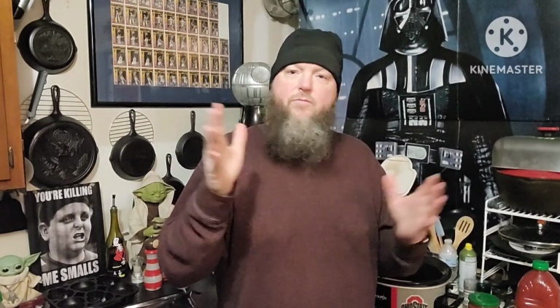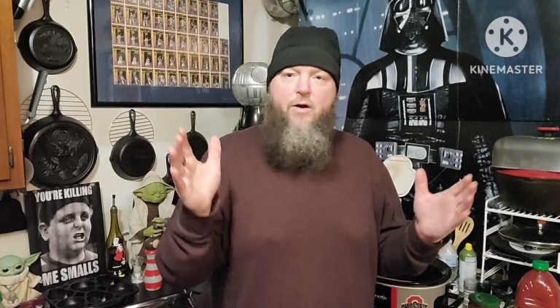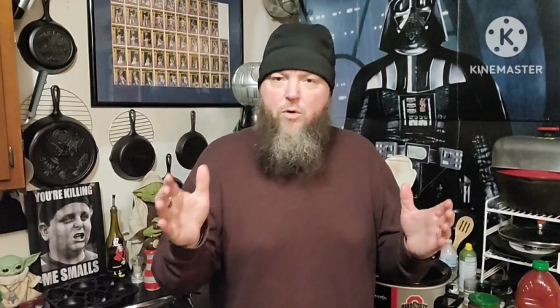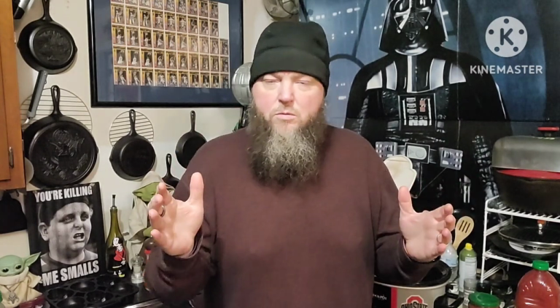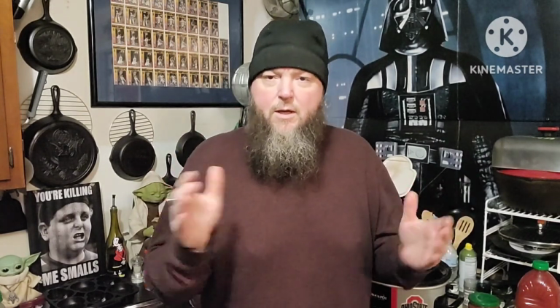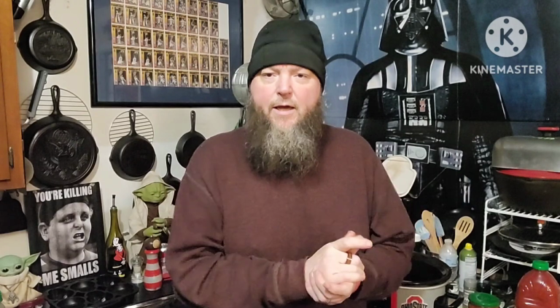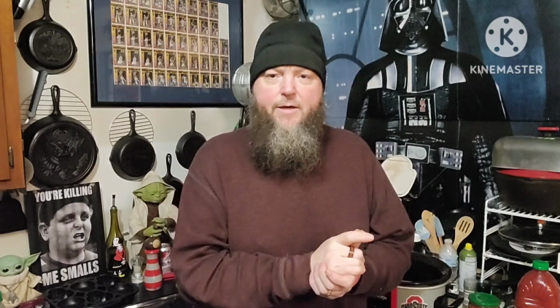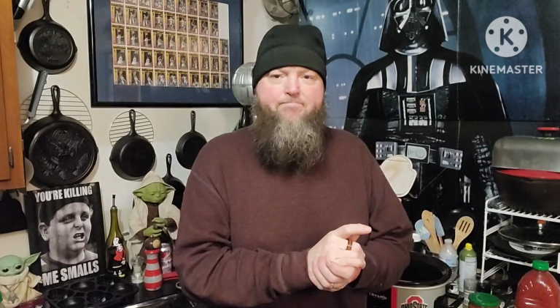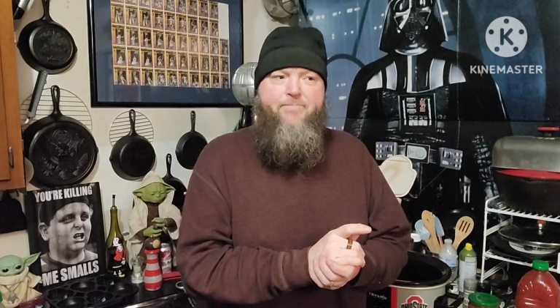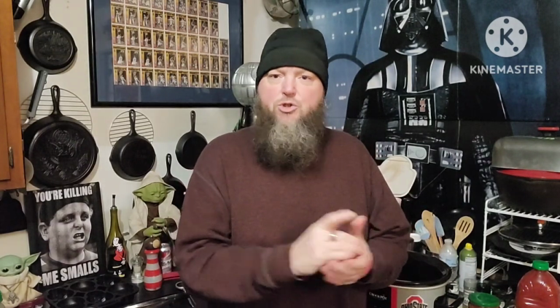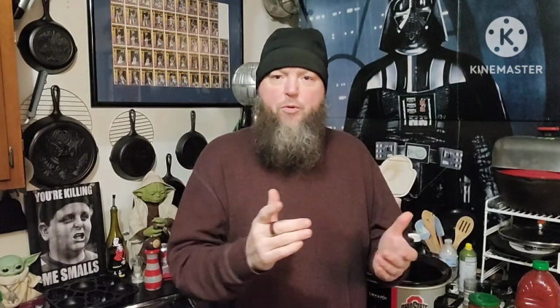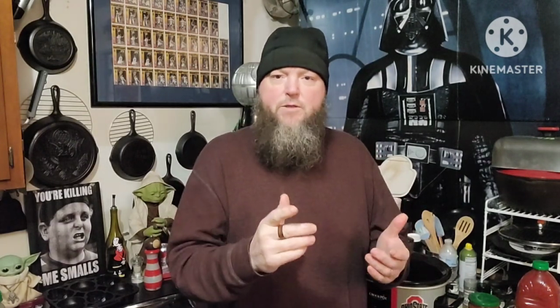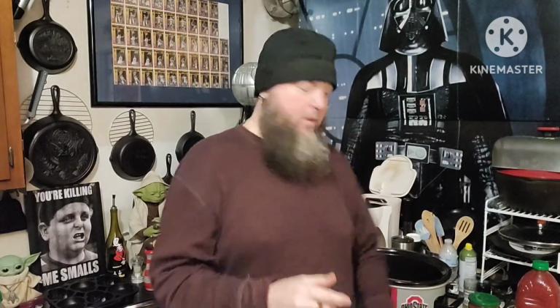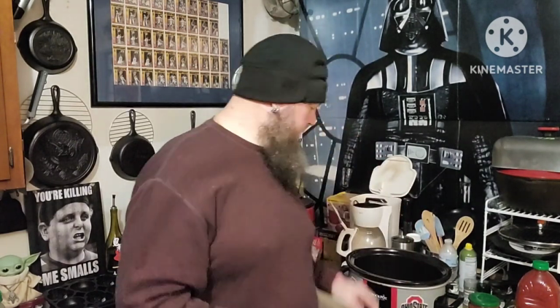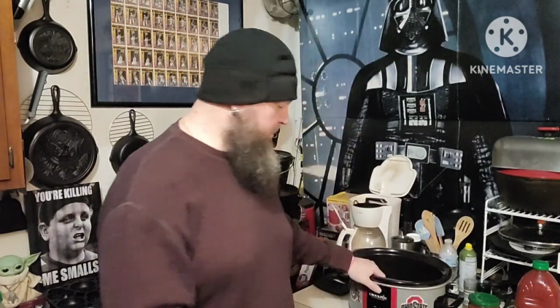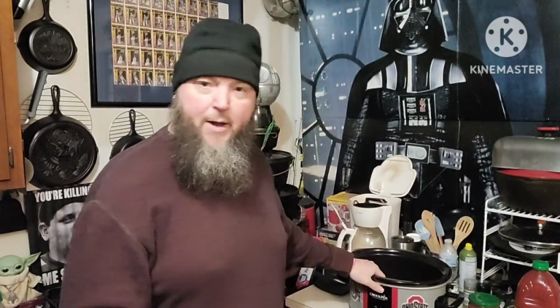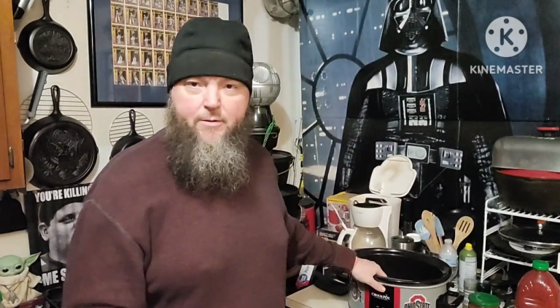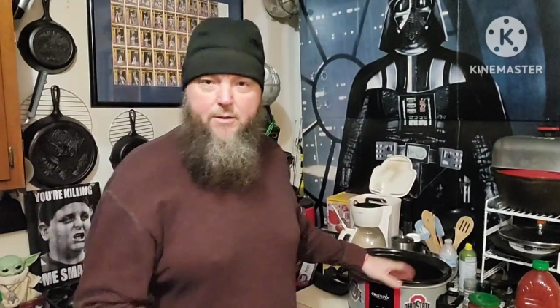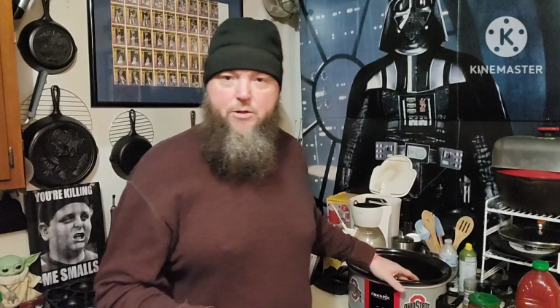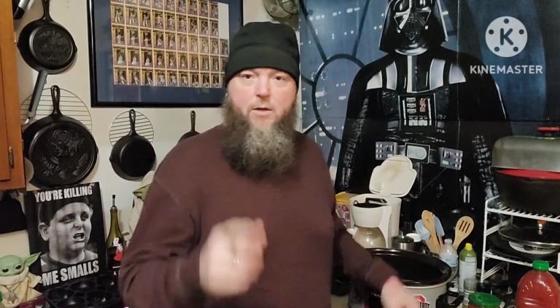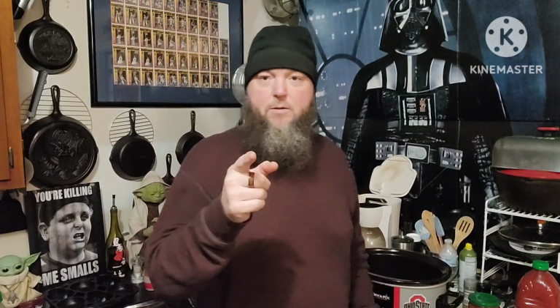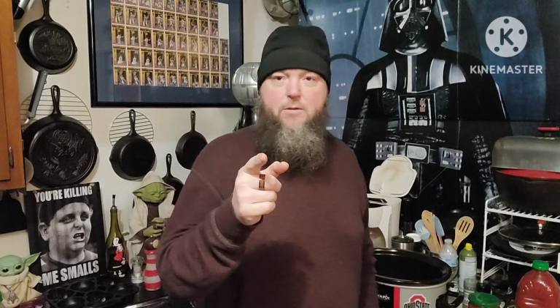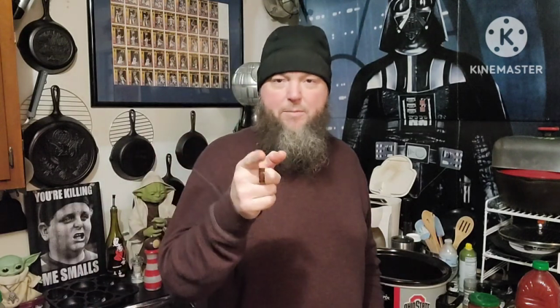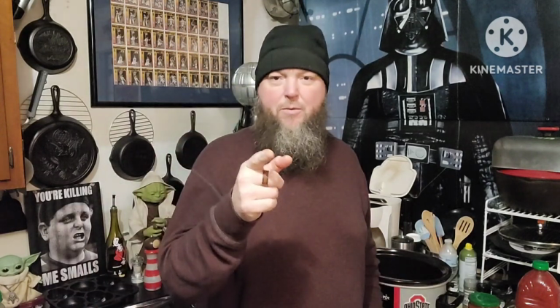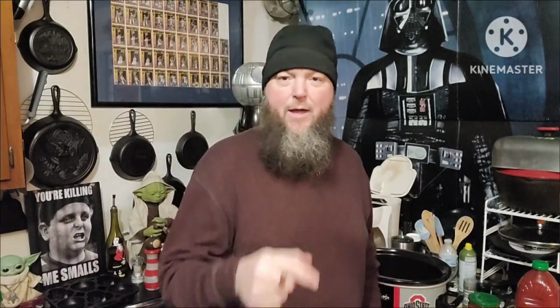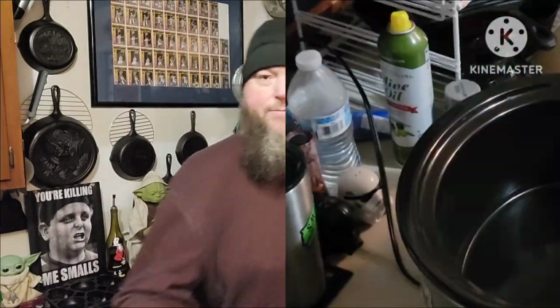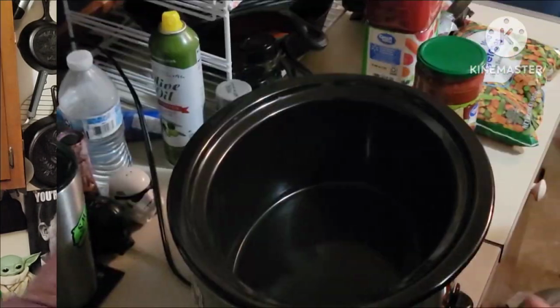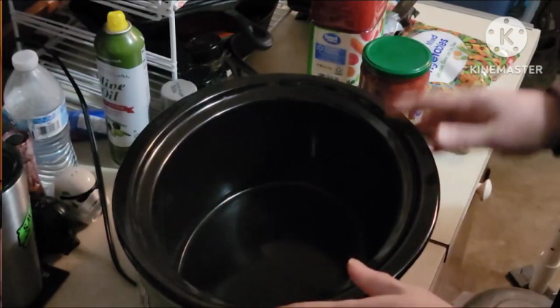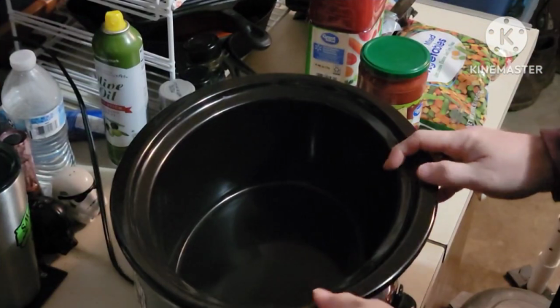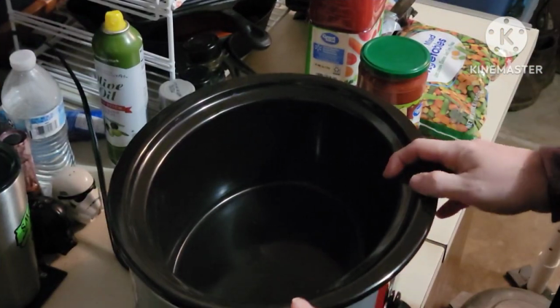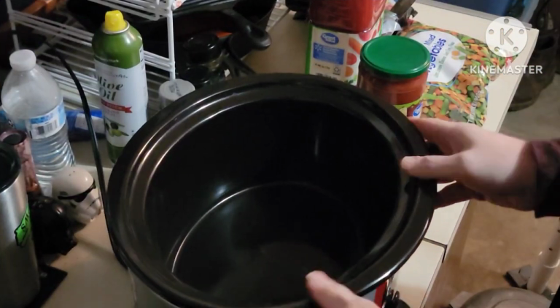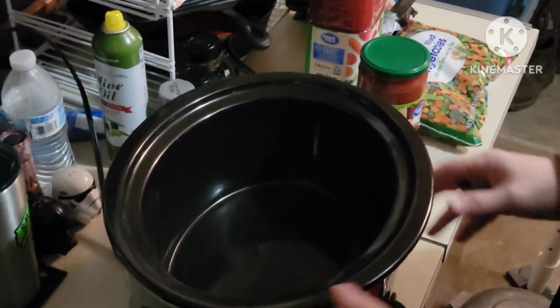She likes it, and it's very affordable and super easy. So I got the crock pot out. Let me show you what we got — alright, so we got our crock pot here.